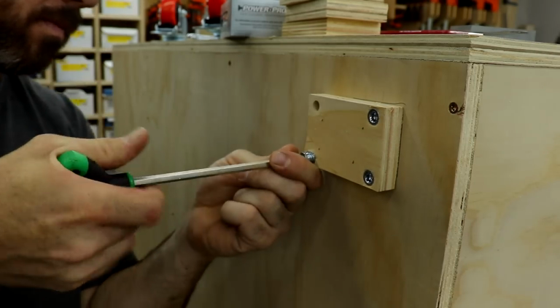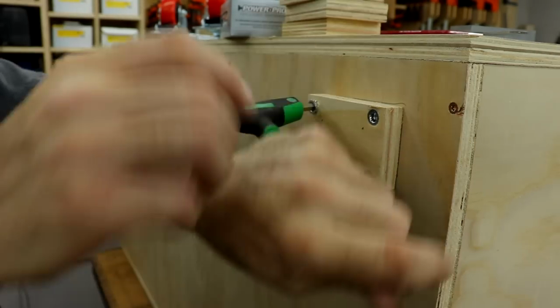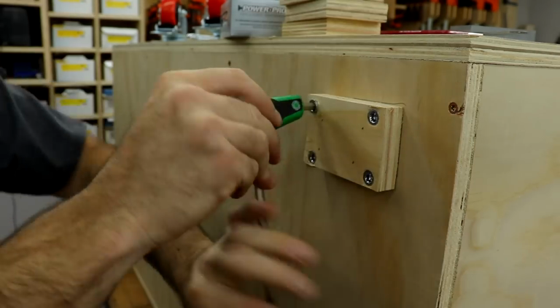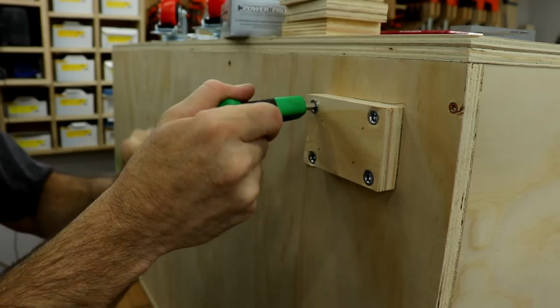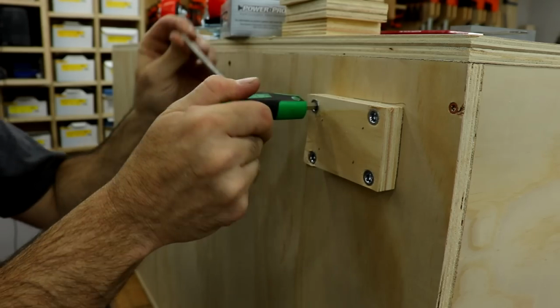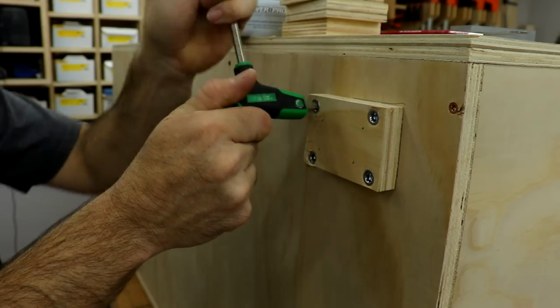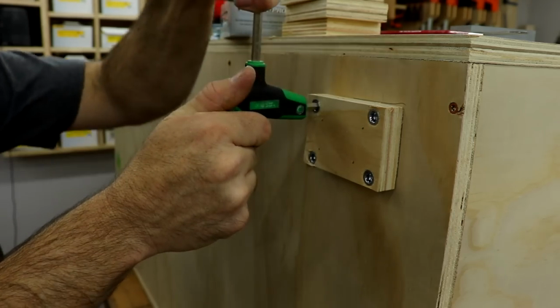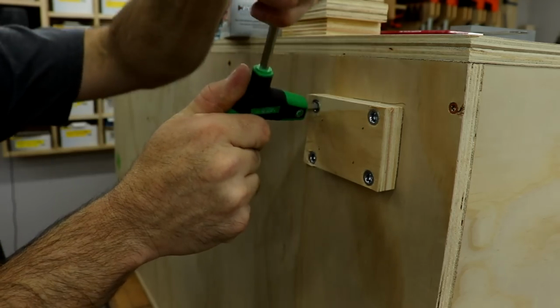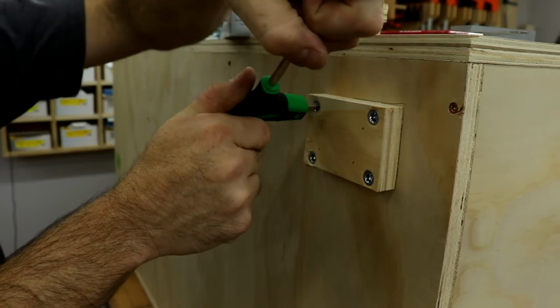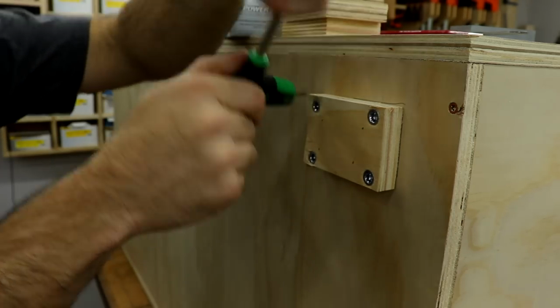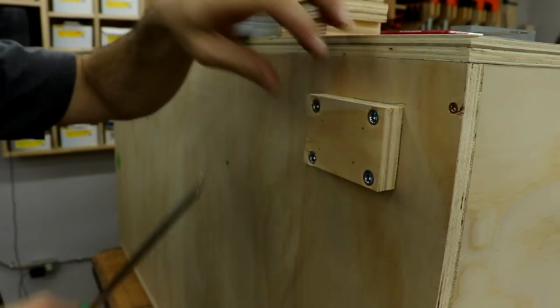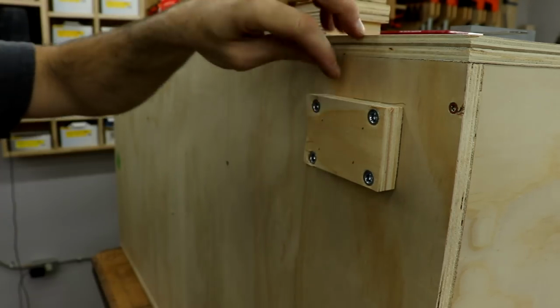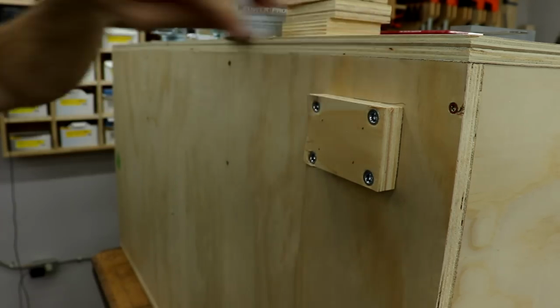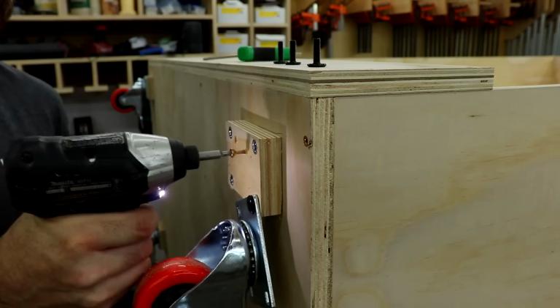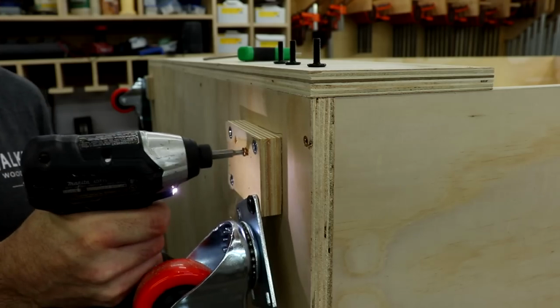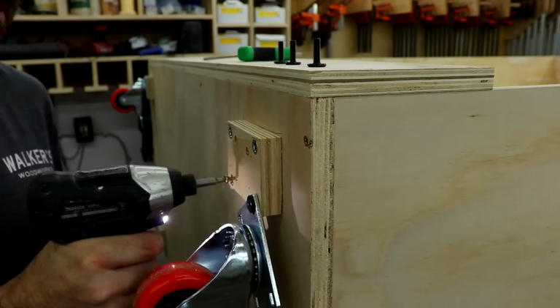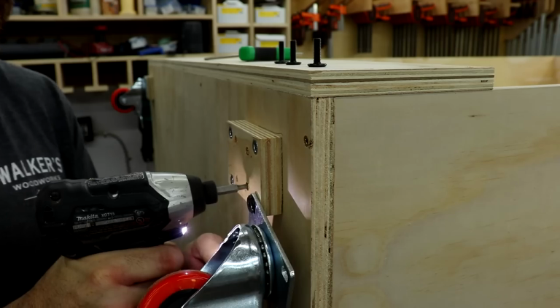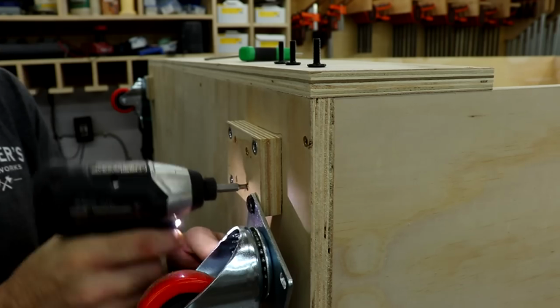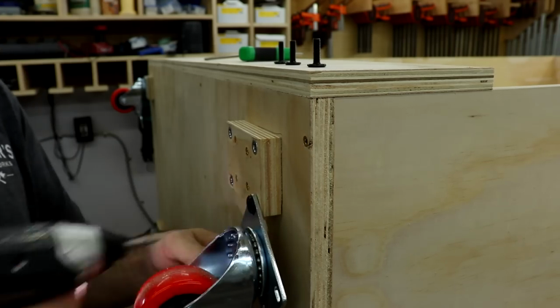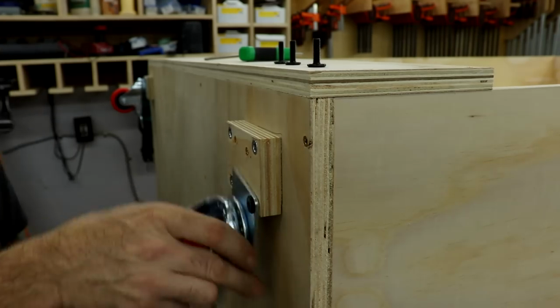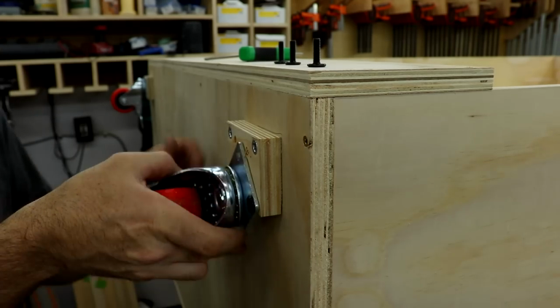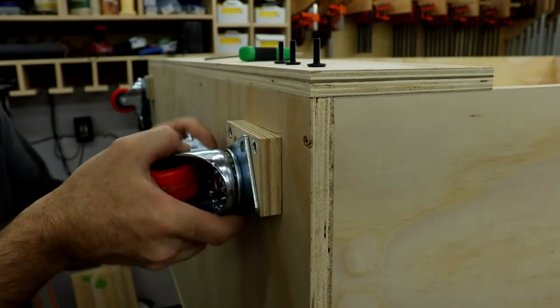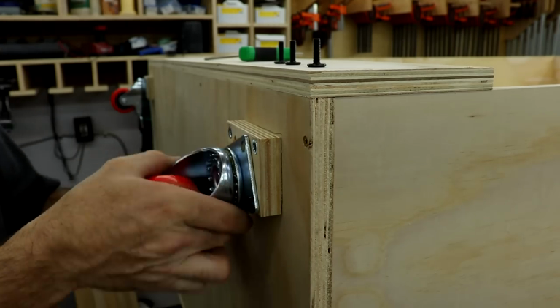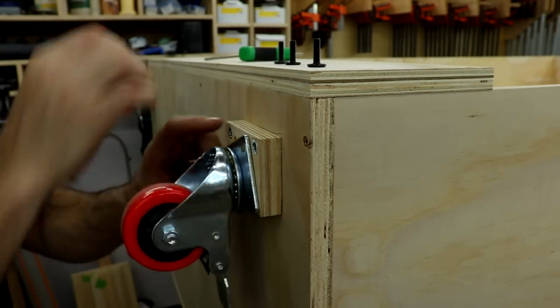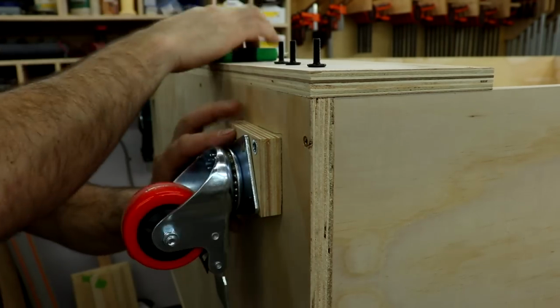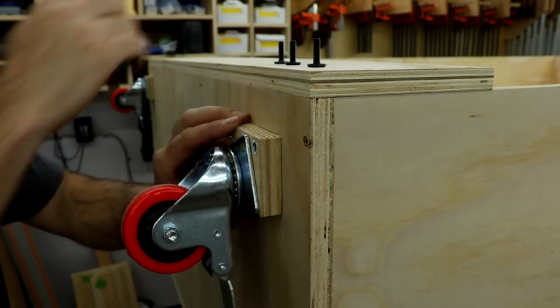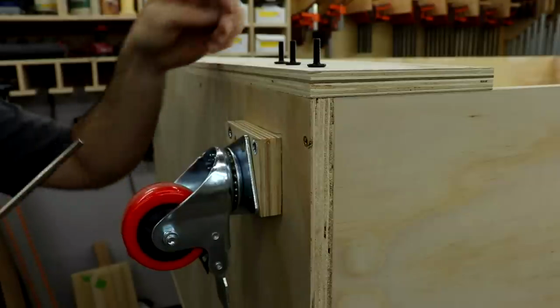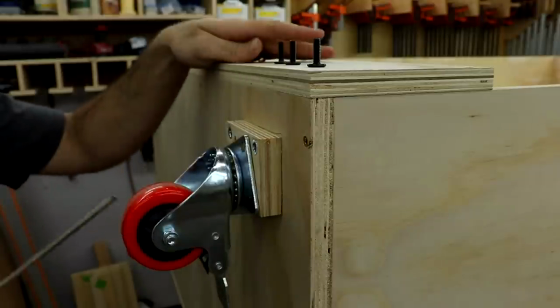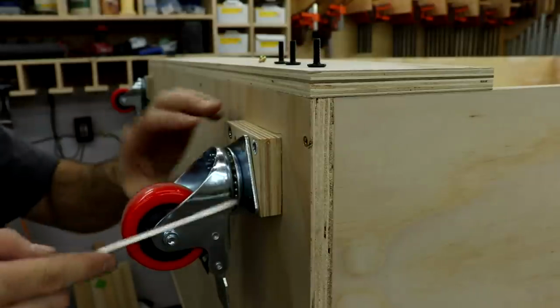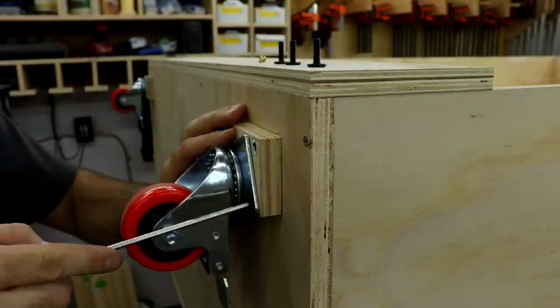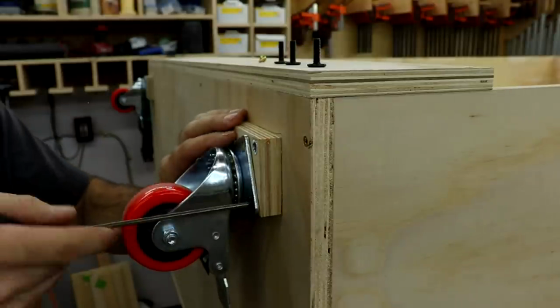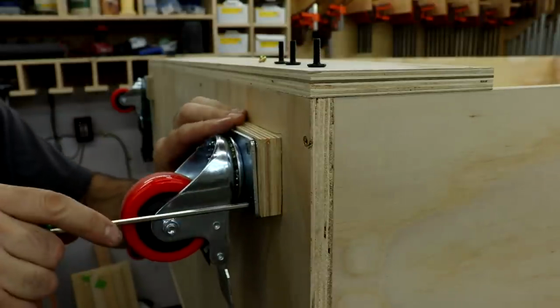Full disclosure: when taking it off the bench, it slid down, hit the ground at an angle on the caster, and broke the block off. So I got it back up on the bench and added screws for more strength, and it's been just fine ever since. Probably should have done that in the first place.